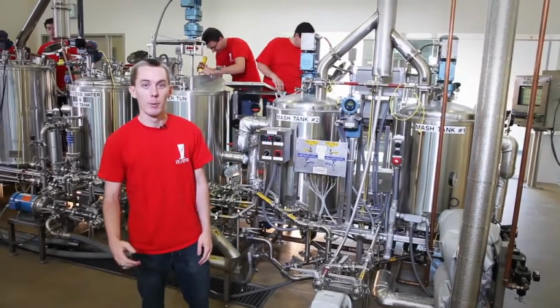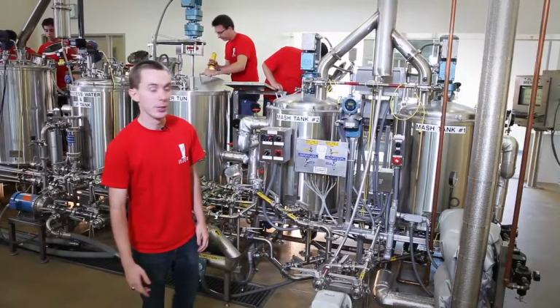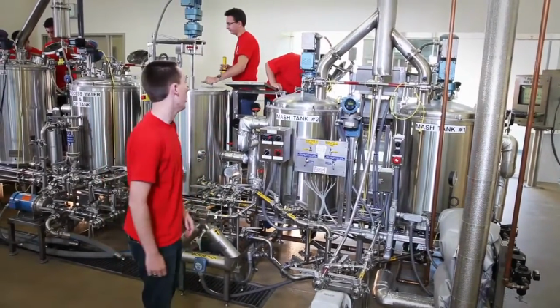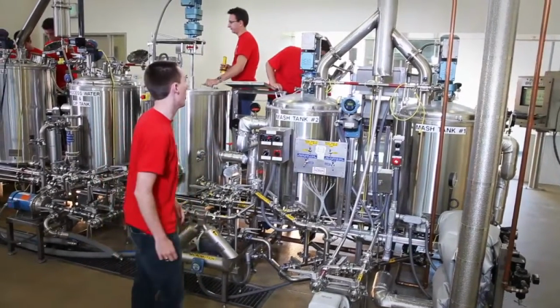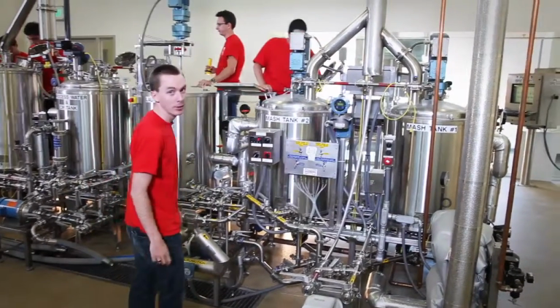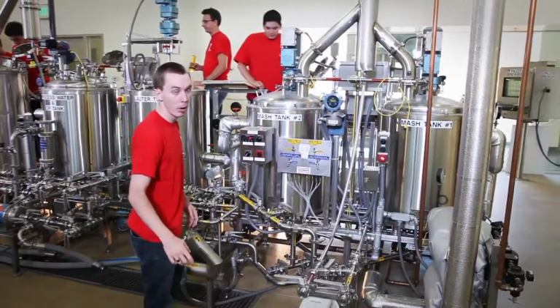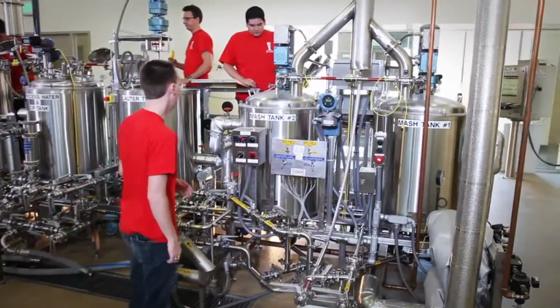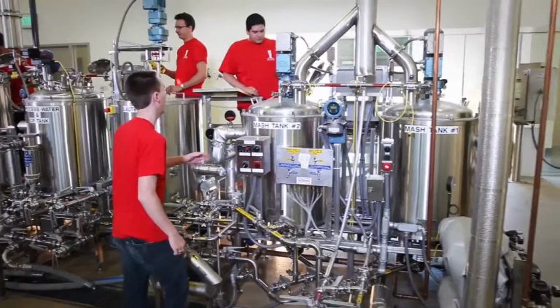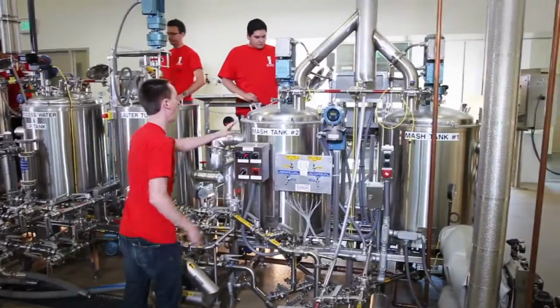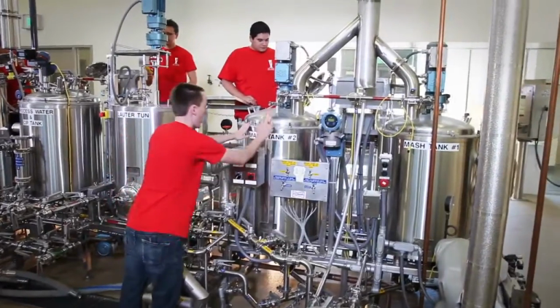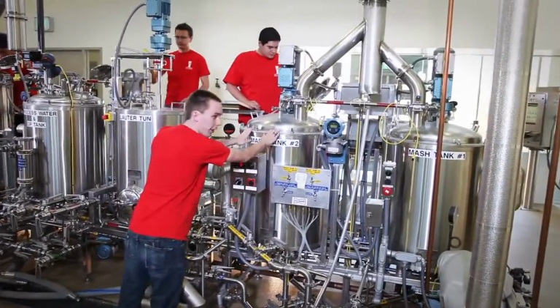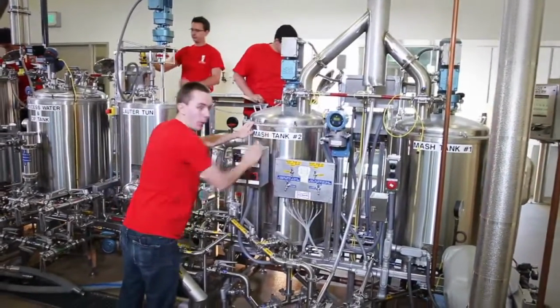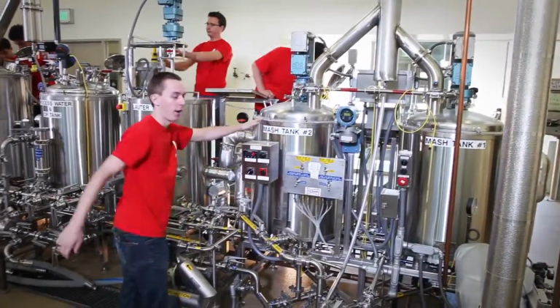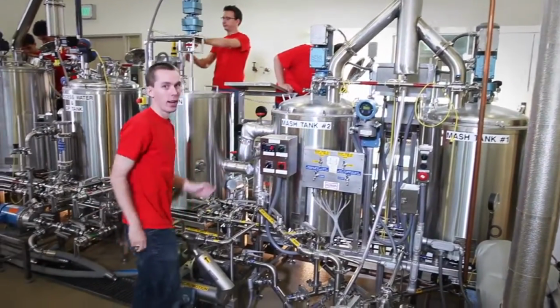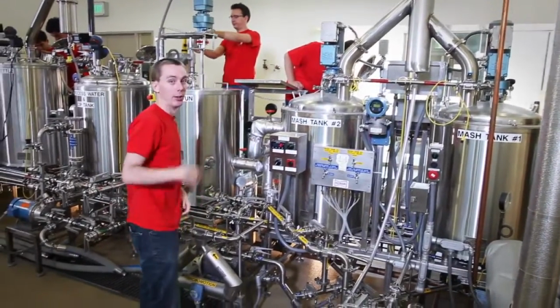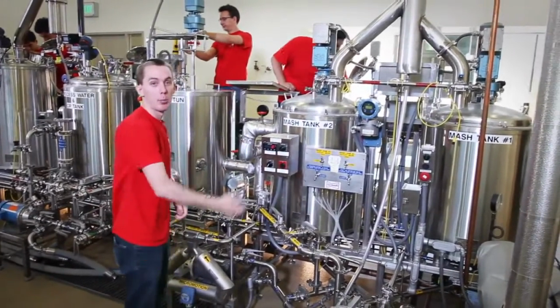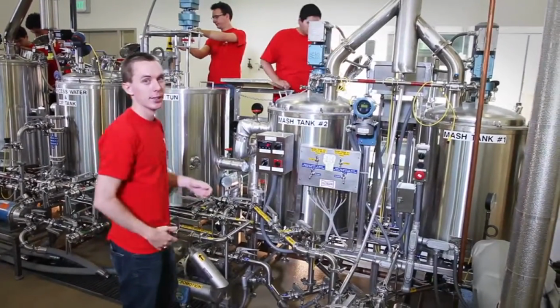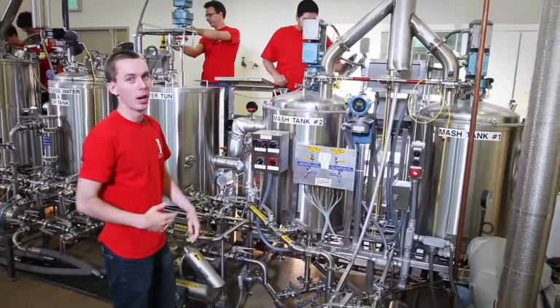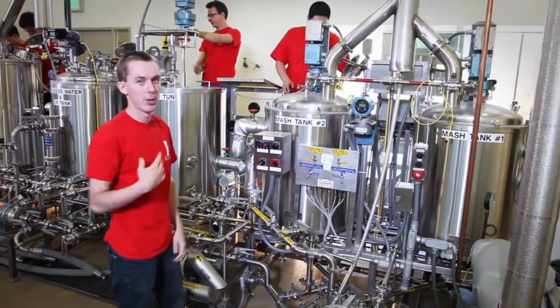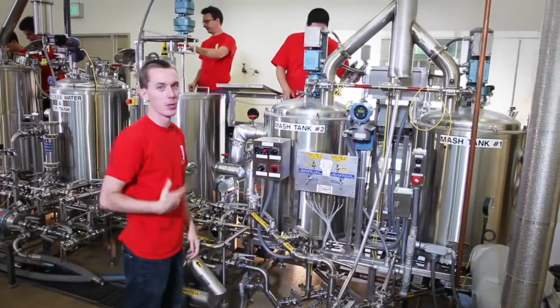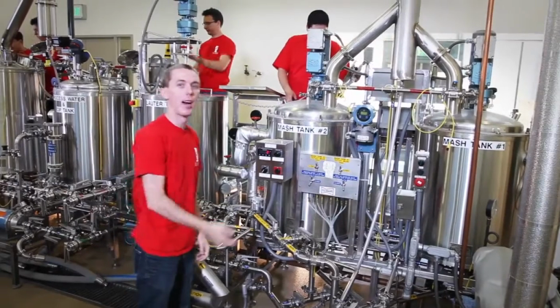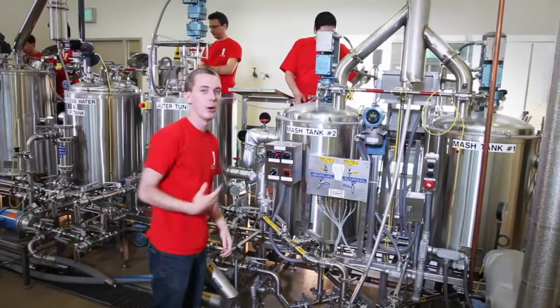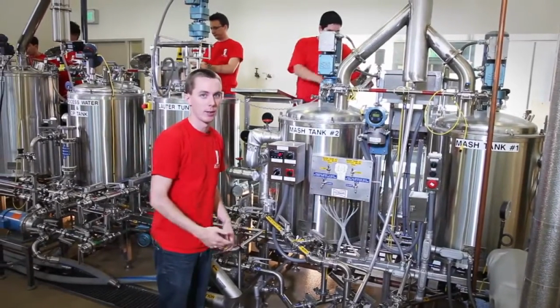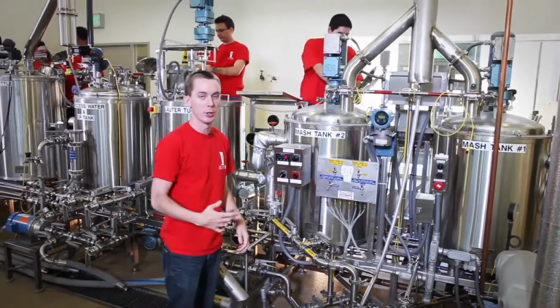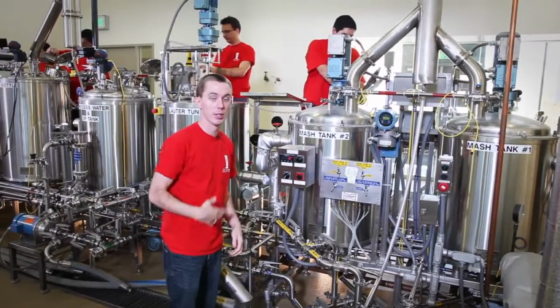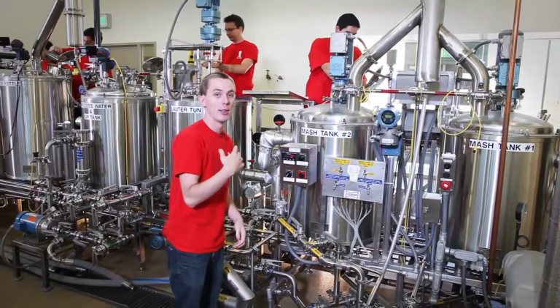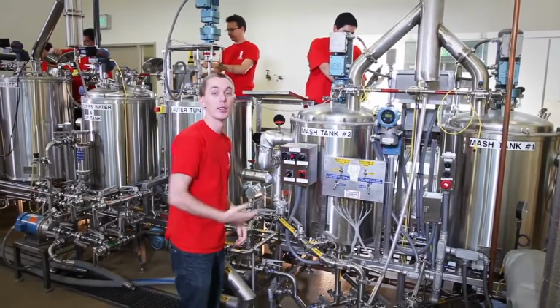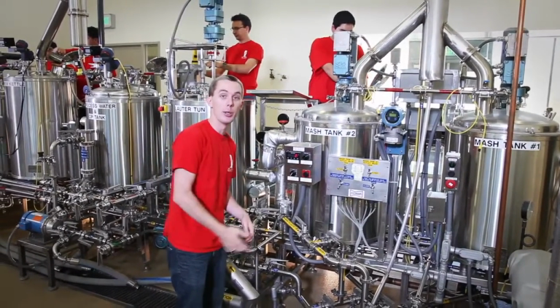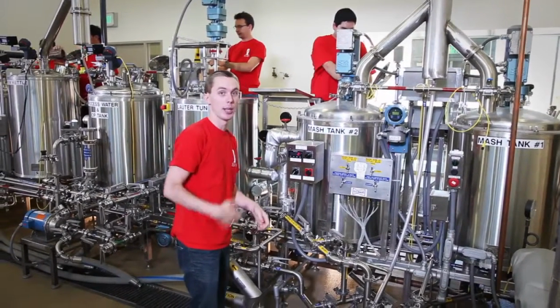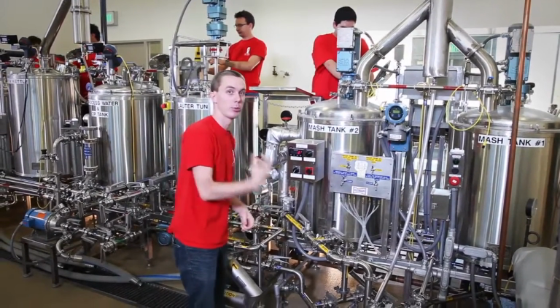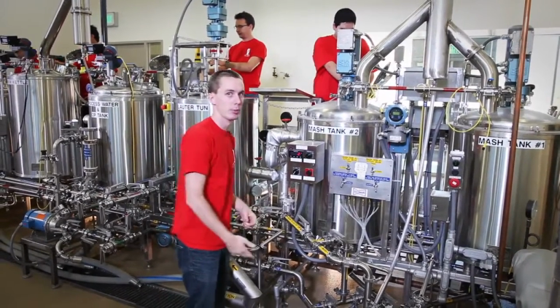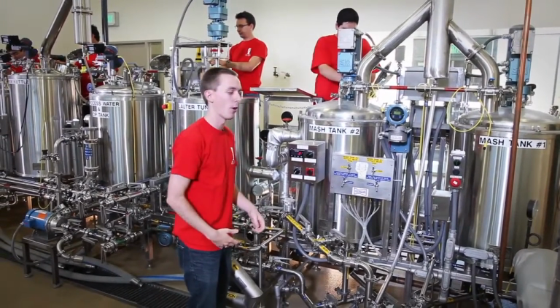First, we start with our milled barley and put it in the mash tank with hot water. During that process, the starches are gelatinized and broken down to simple sugars that the yeast can later use to produce alcohol.